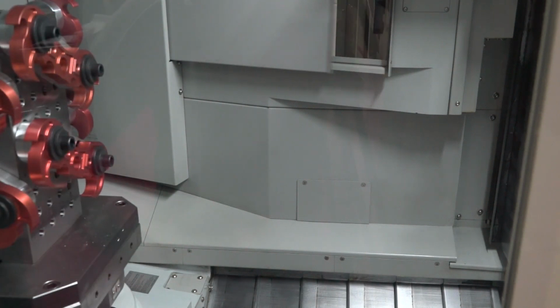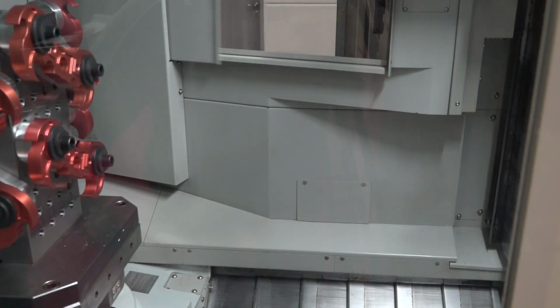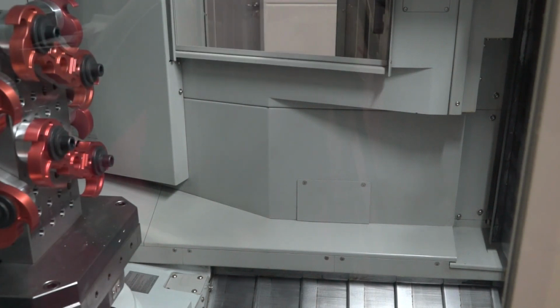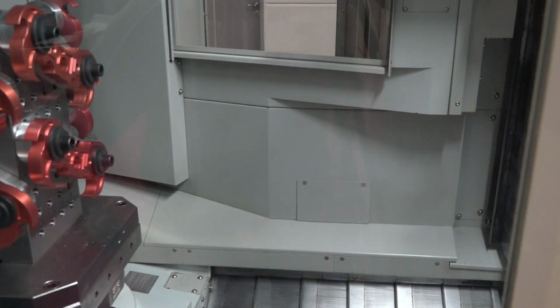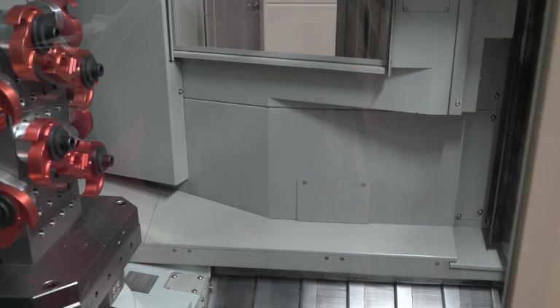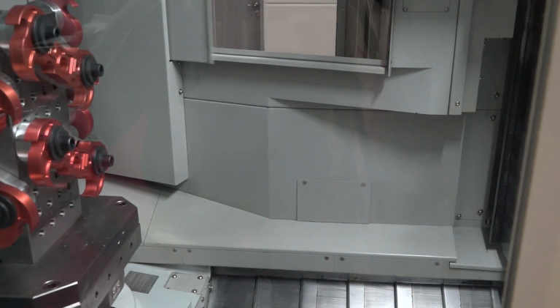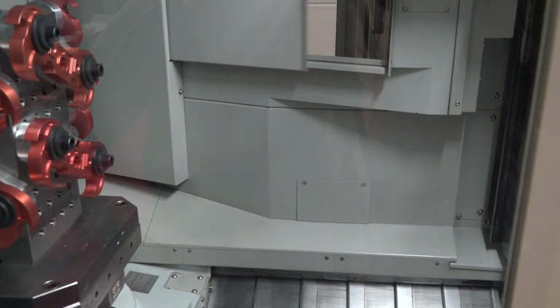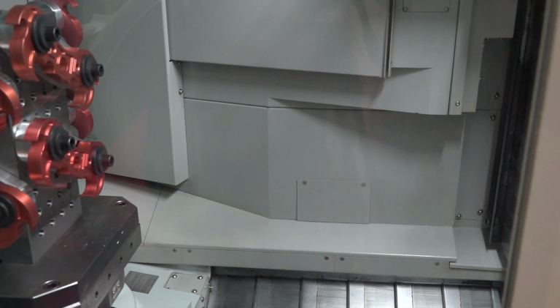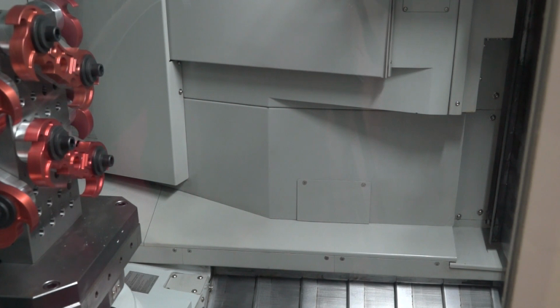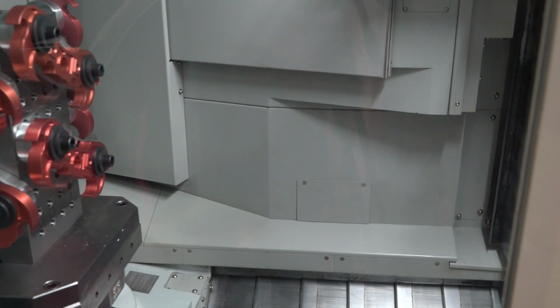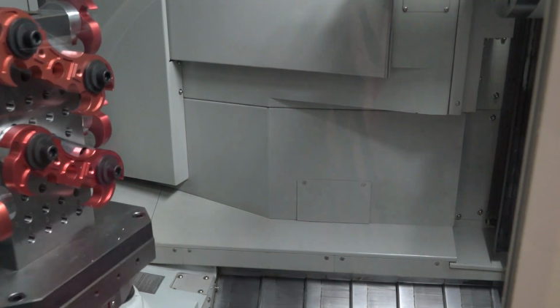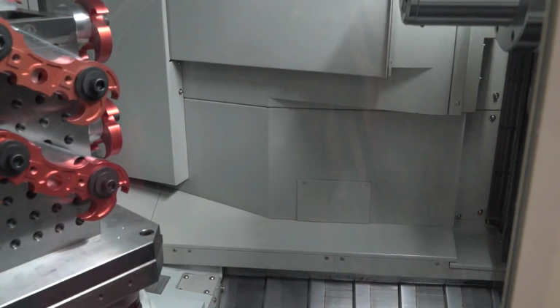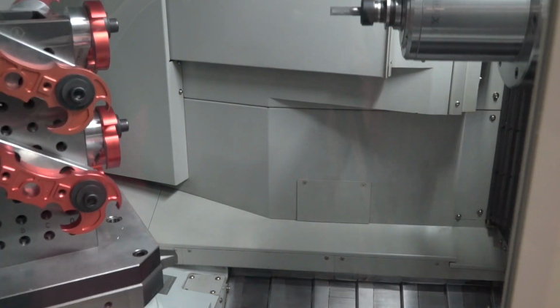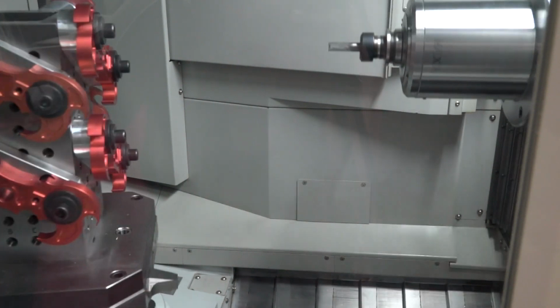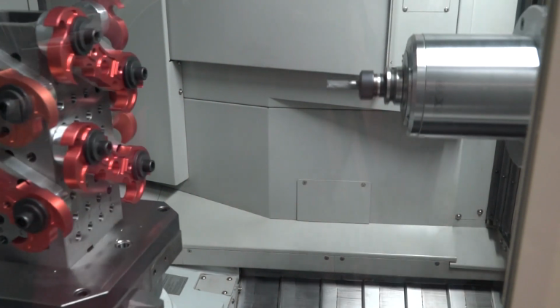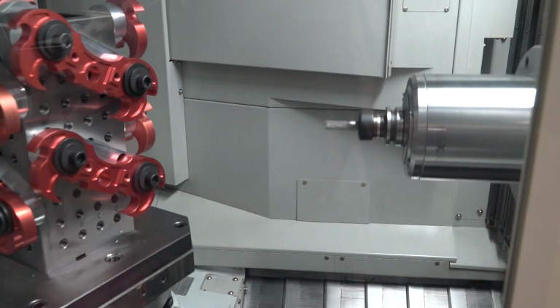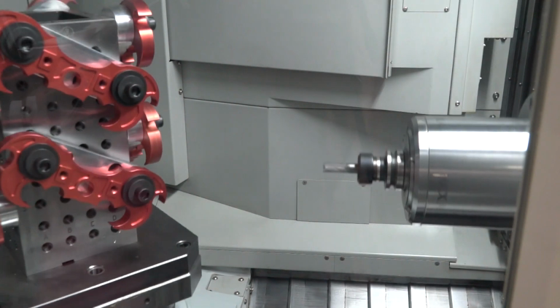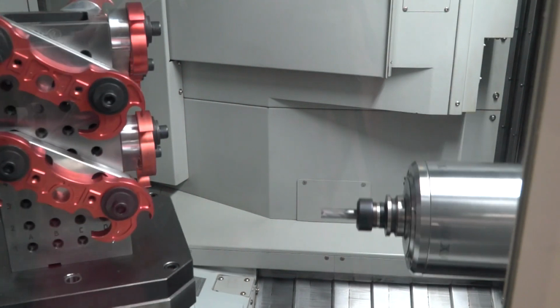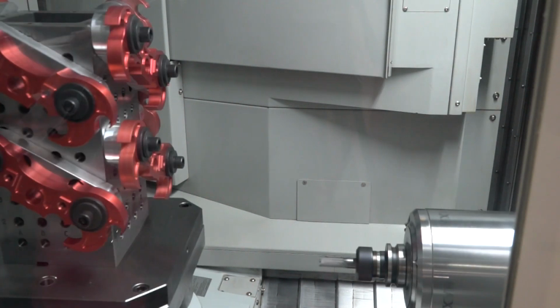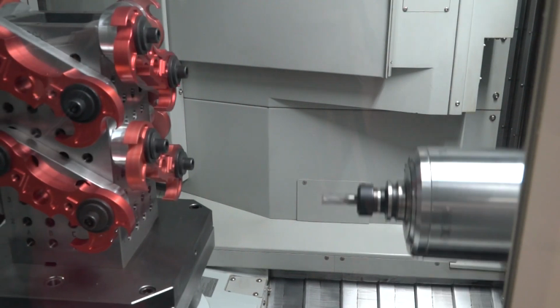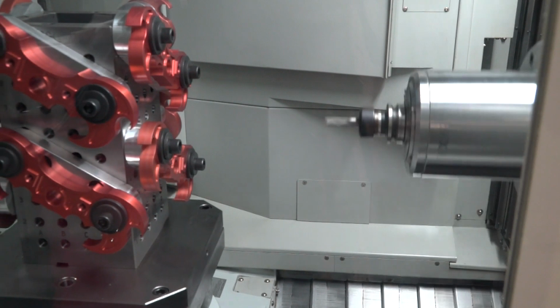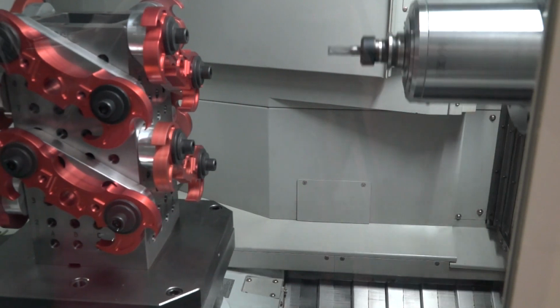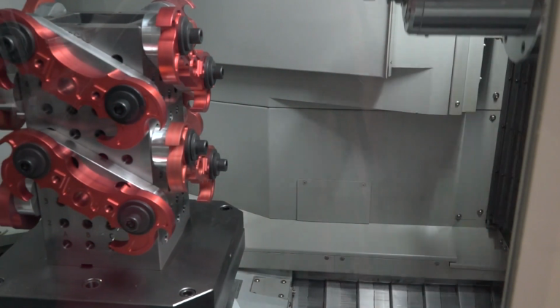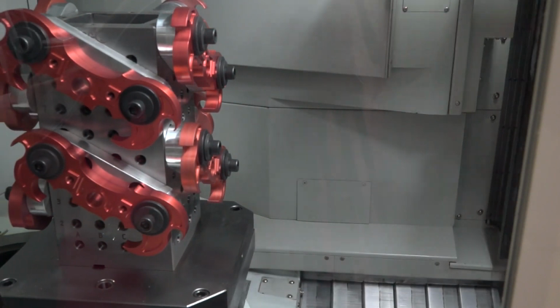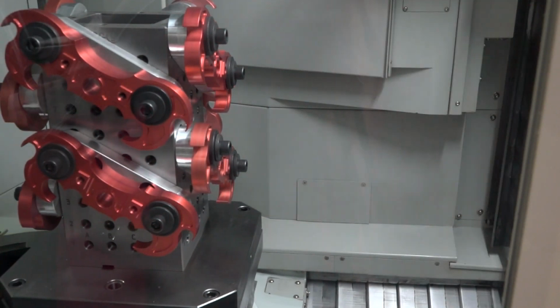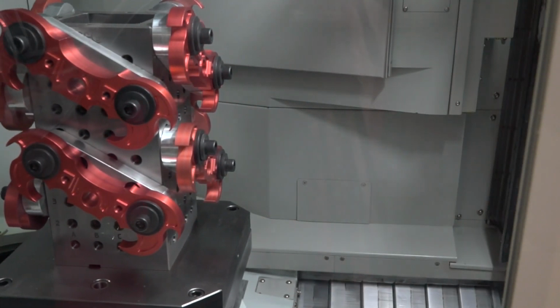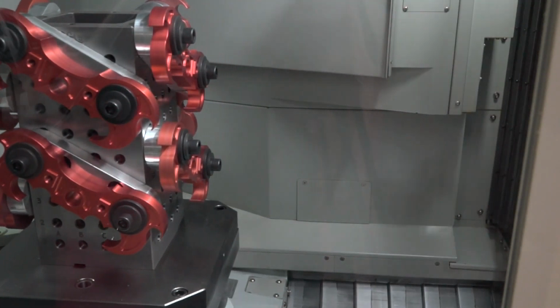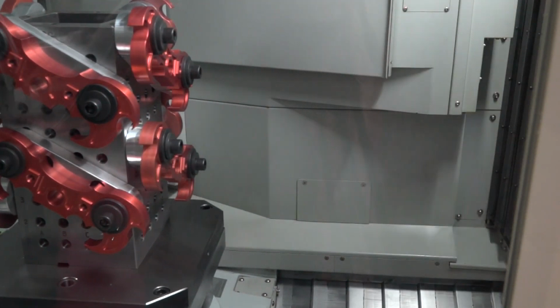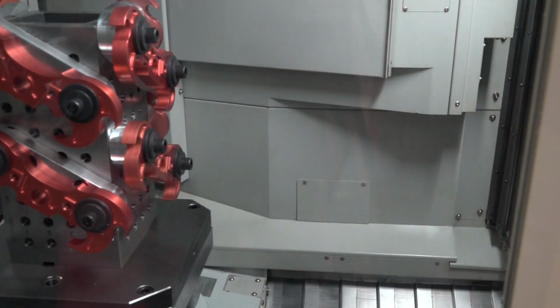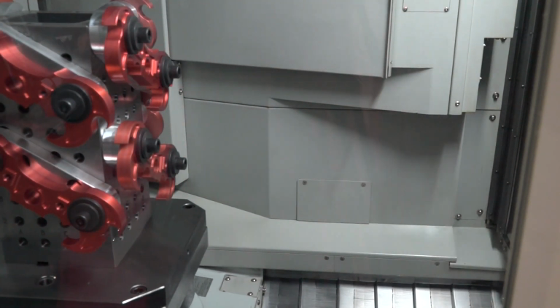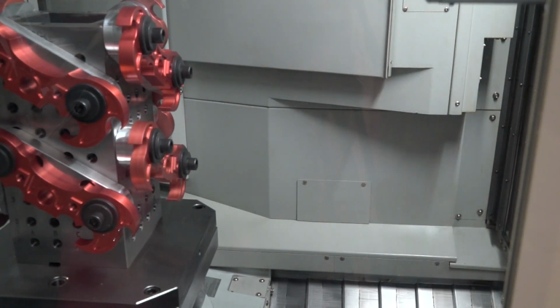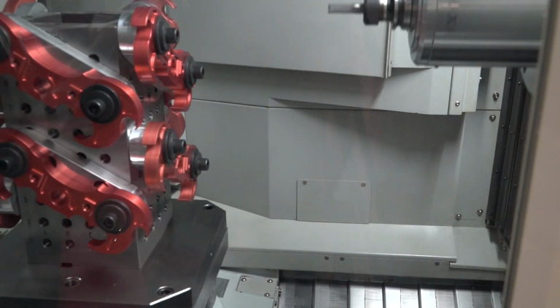So that would be things like how fast it moves, what's the acceleration? Exactly — so this is 60 metre rapids, and we've got a twin arm ATC tool changer as well. We've got a two and a half second tool change.